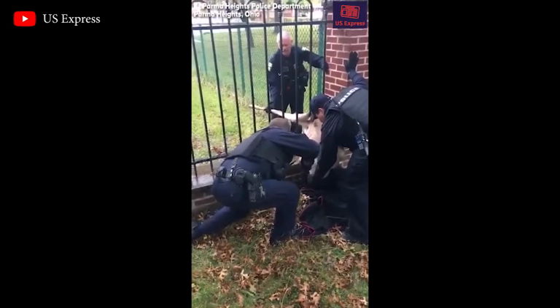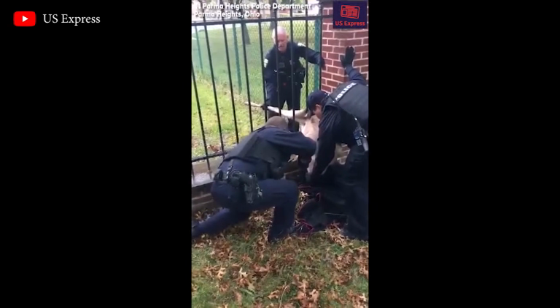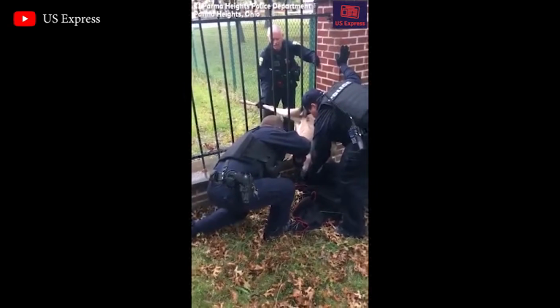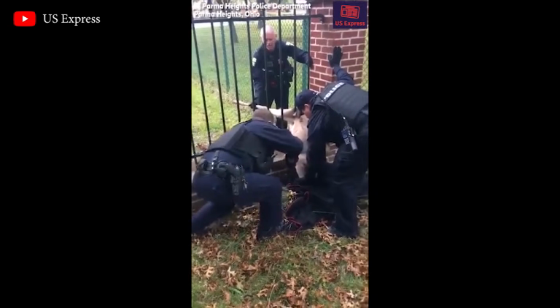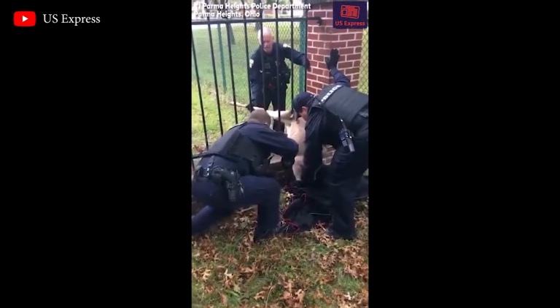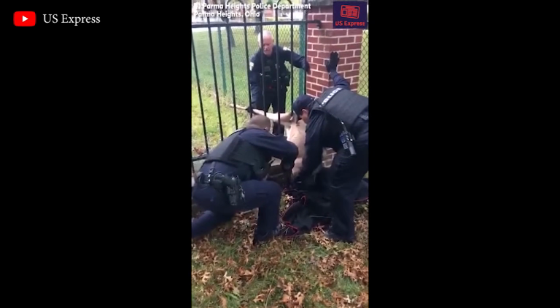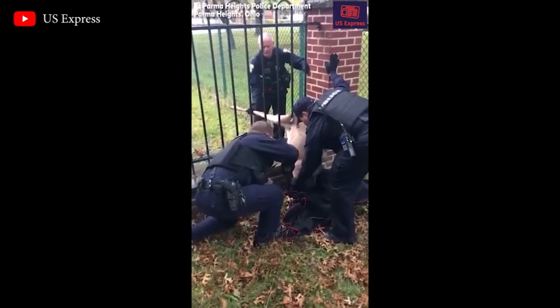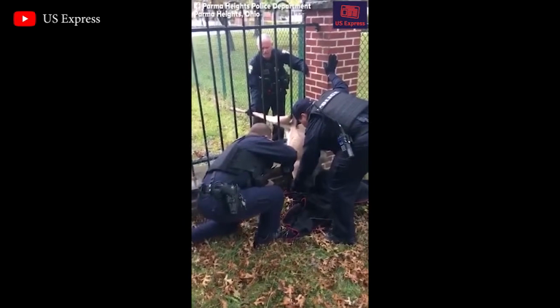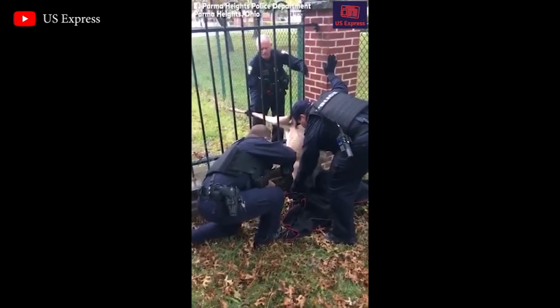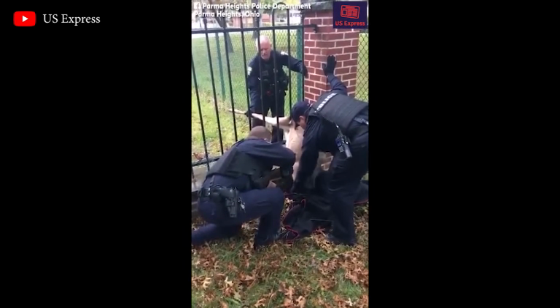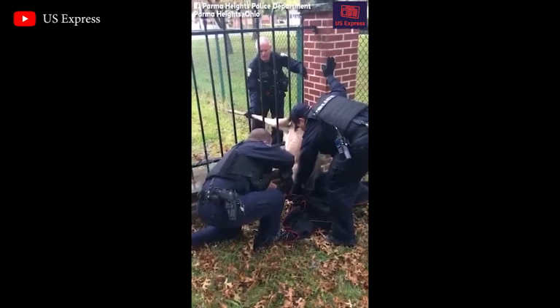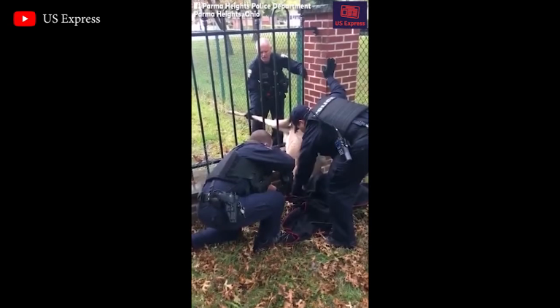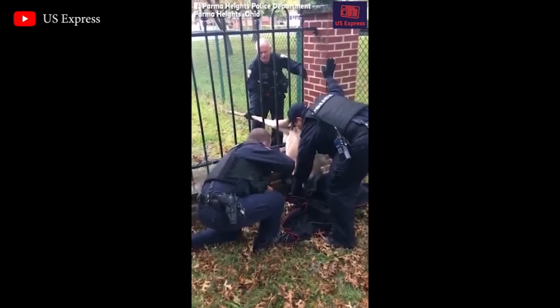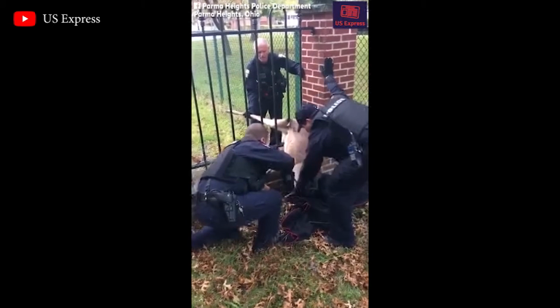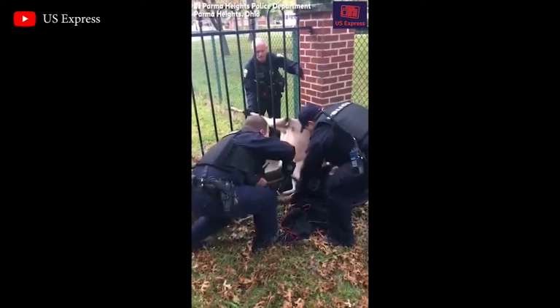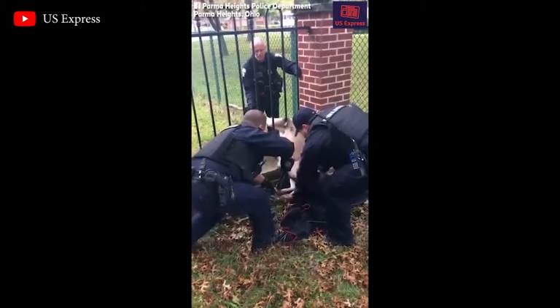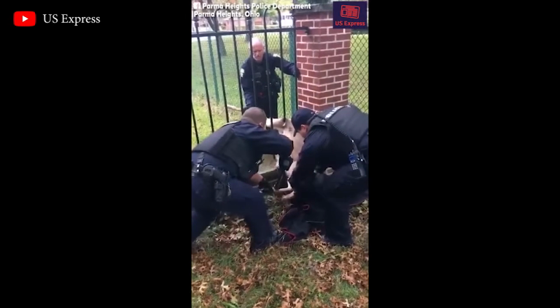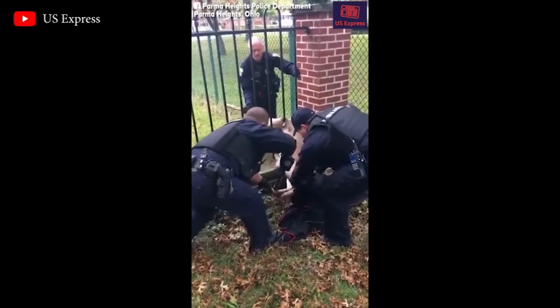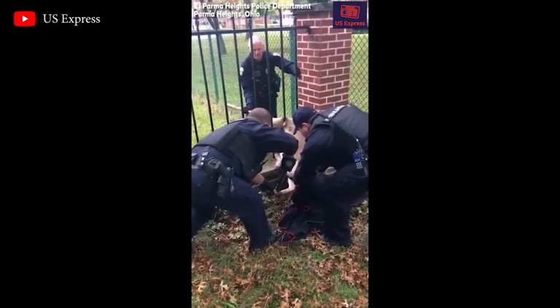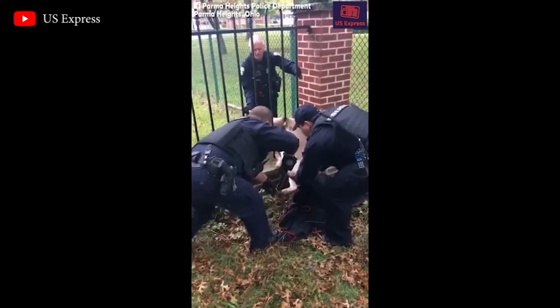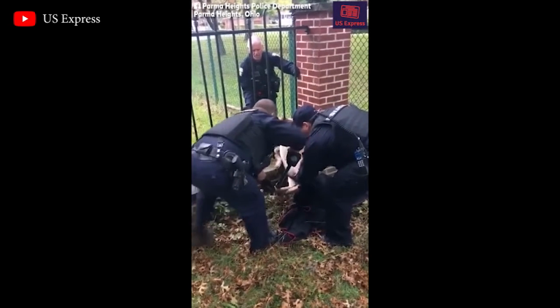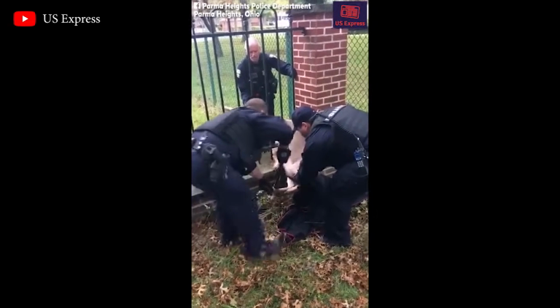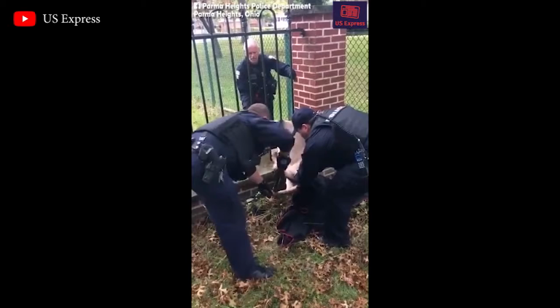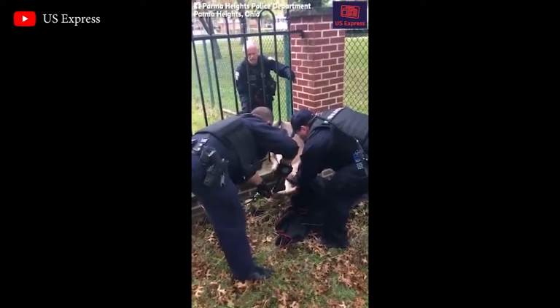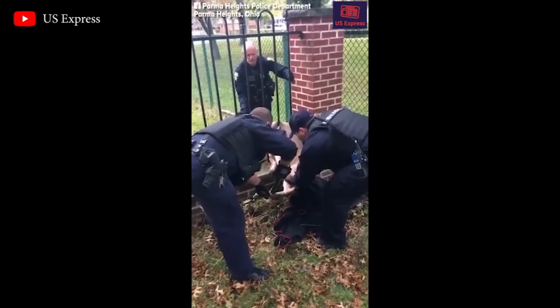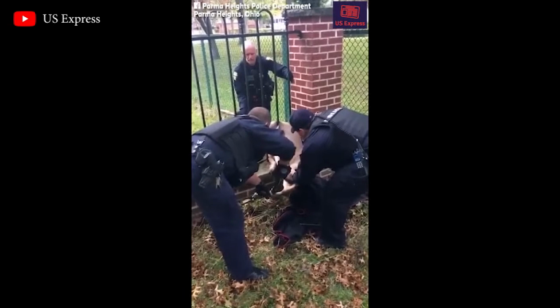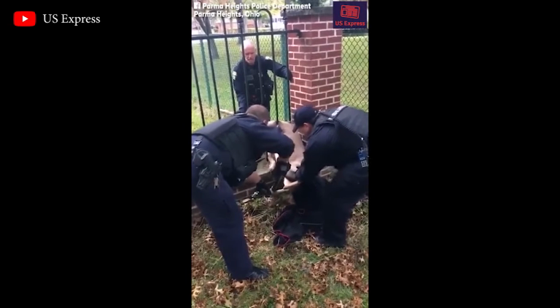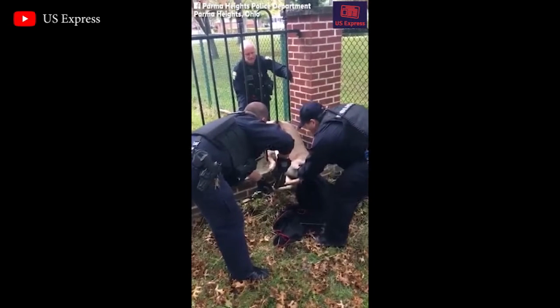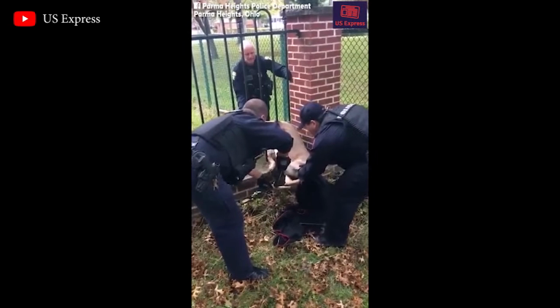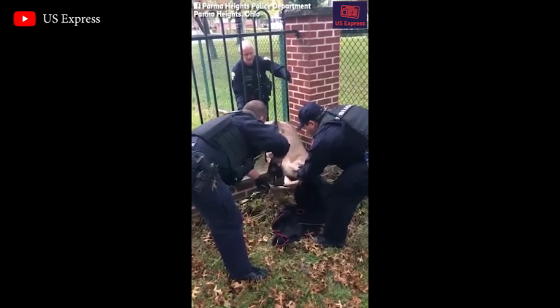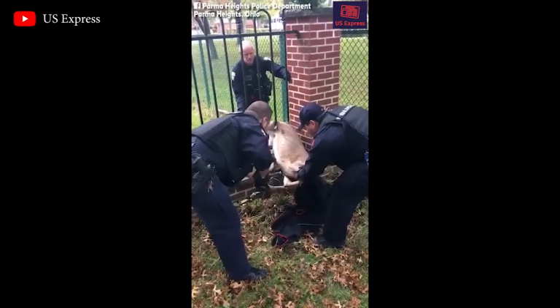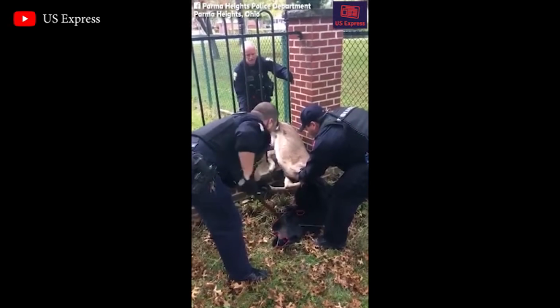Keep her face covered. I'm dropping it if she starts kicking. You might need two hands, so you don't drop it as well.